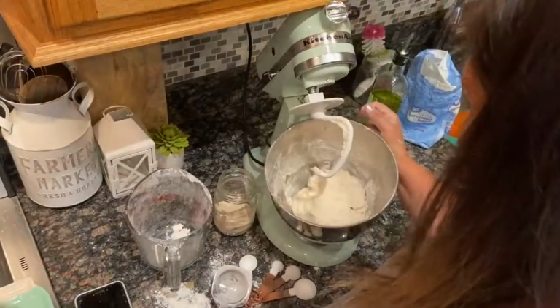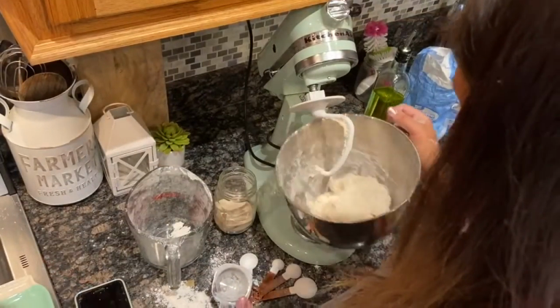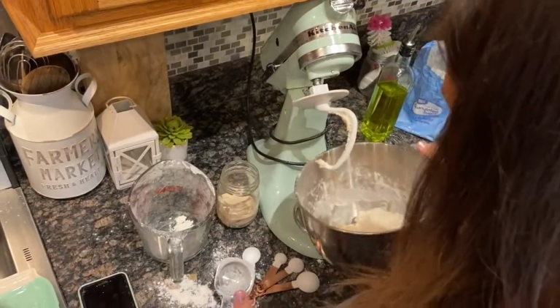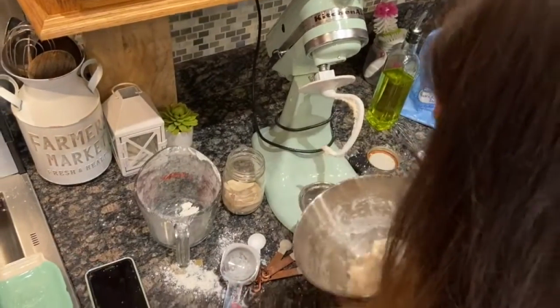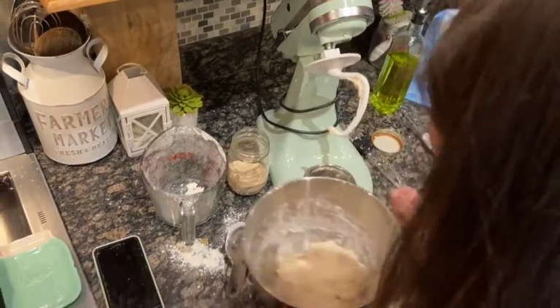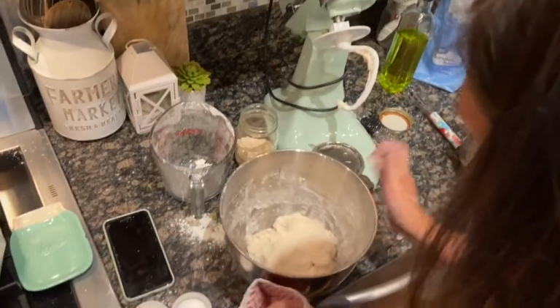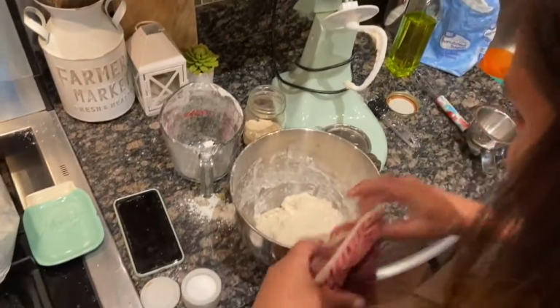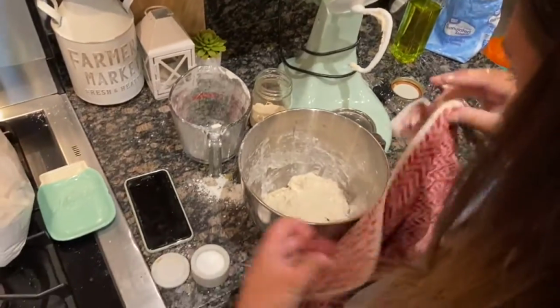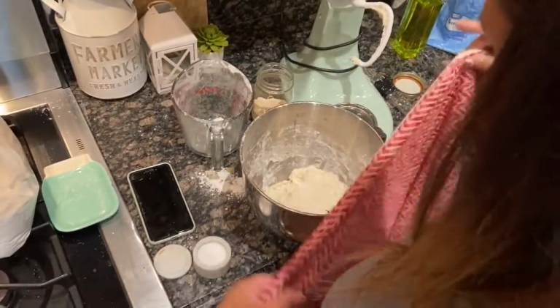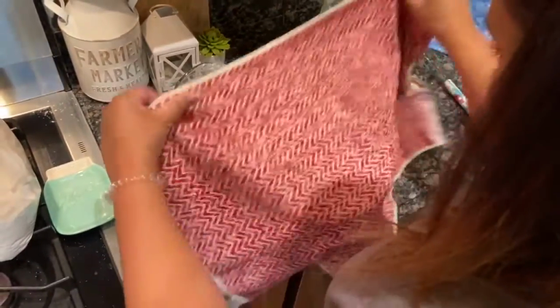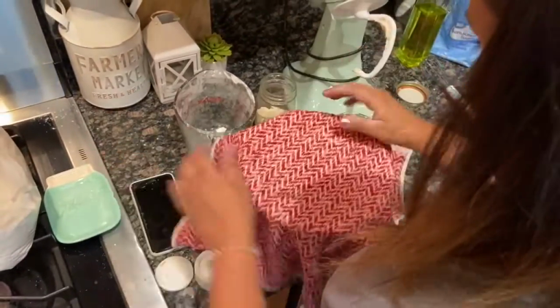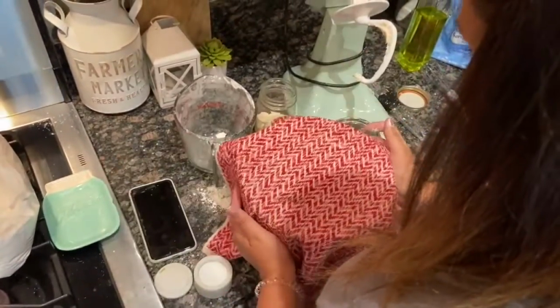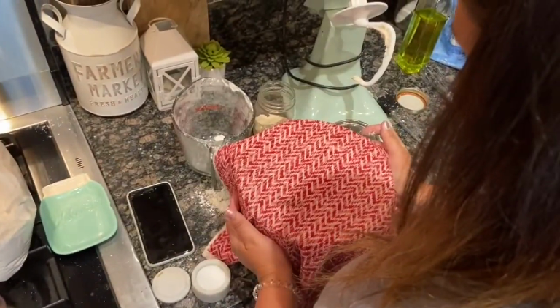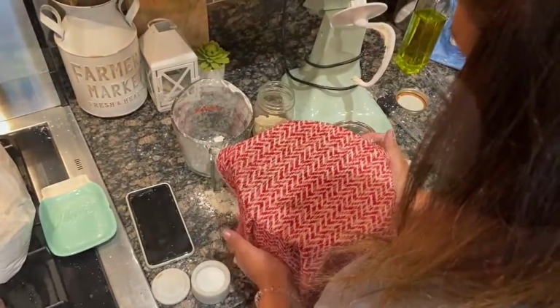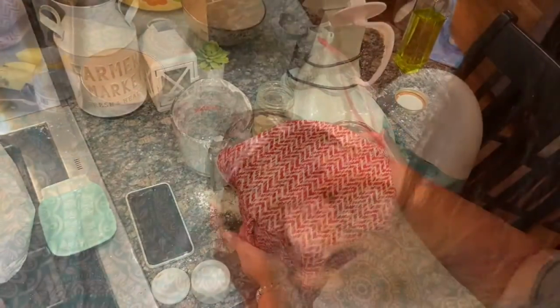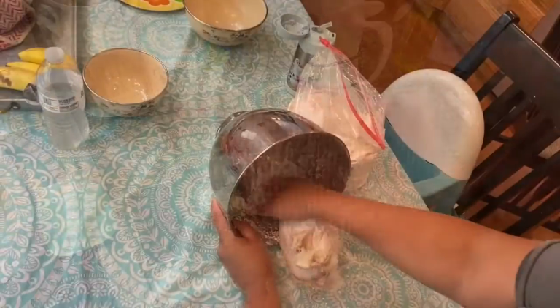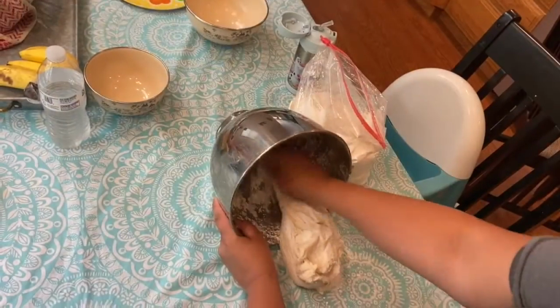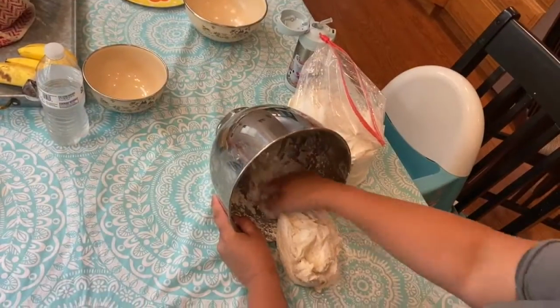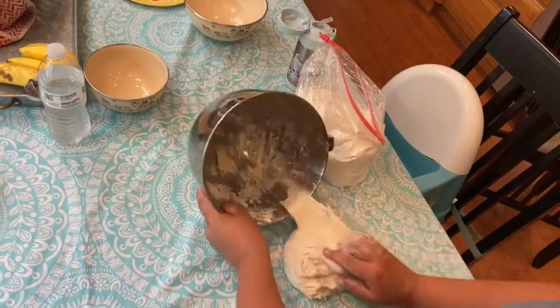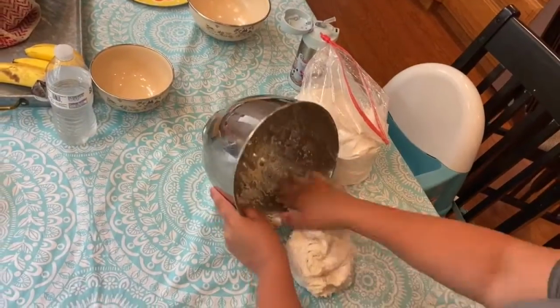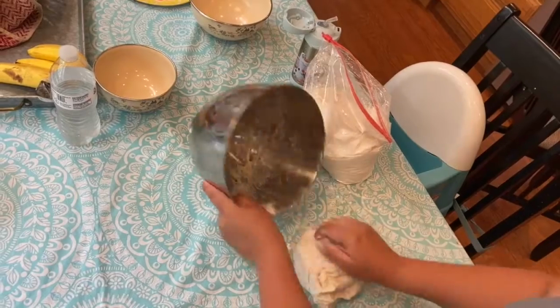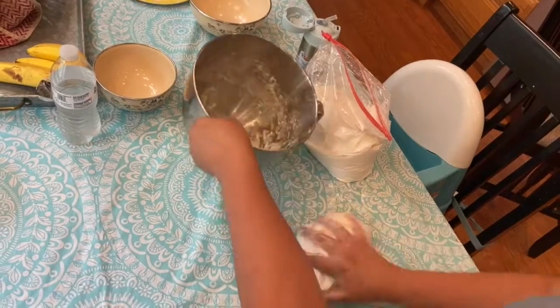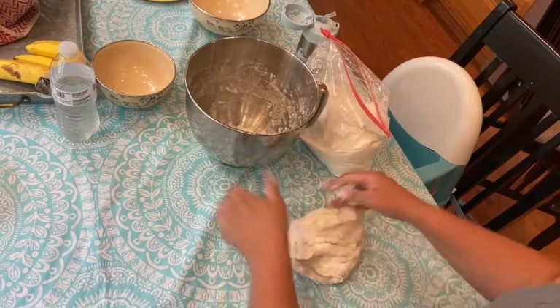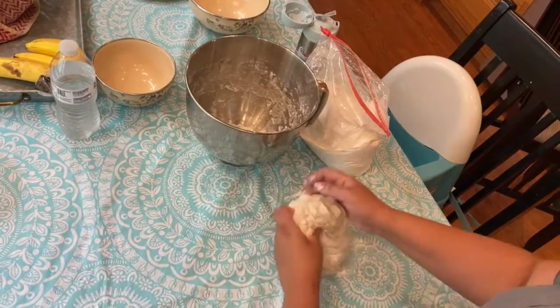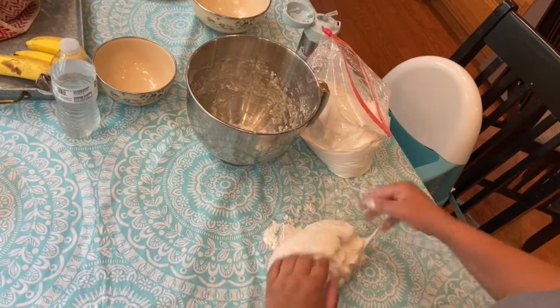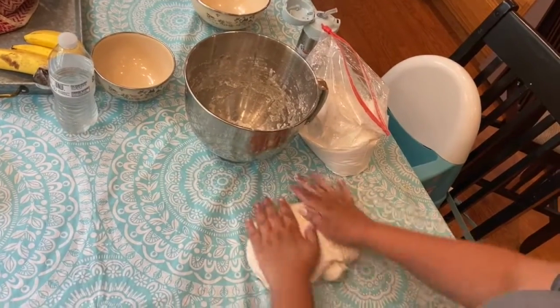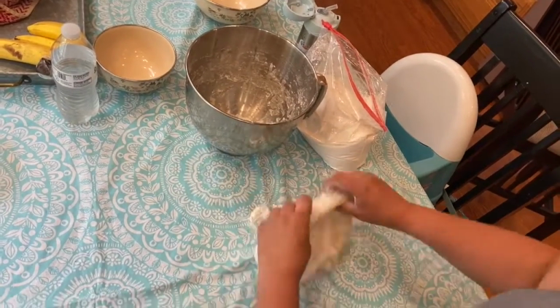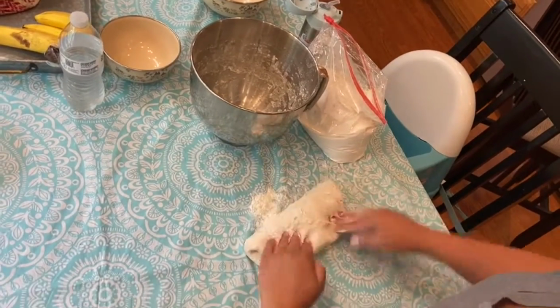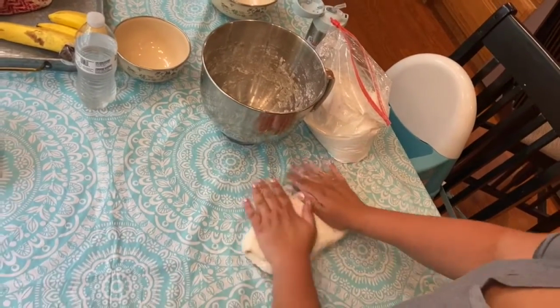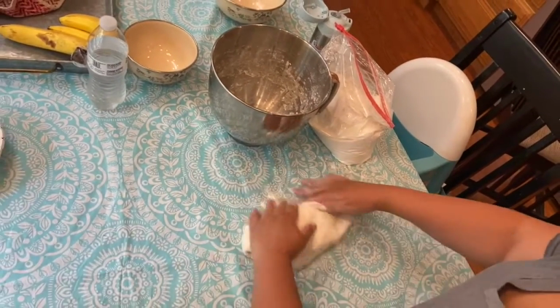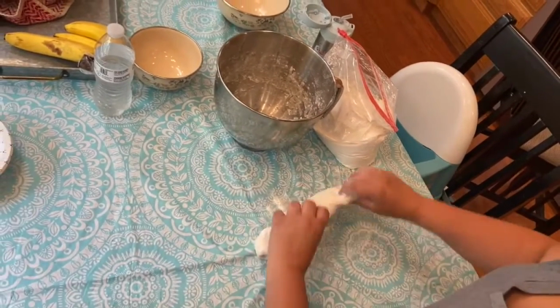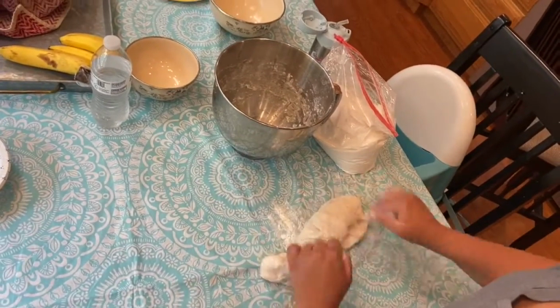After I mixed it up, I put a nice dish cloth on top to keep it warm and let it sit for two hours to rise. I didn't get the clip of it risen, but it did look really nice — nice and bubbly.